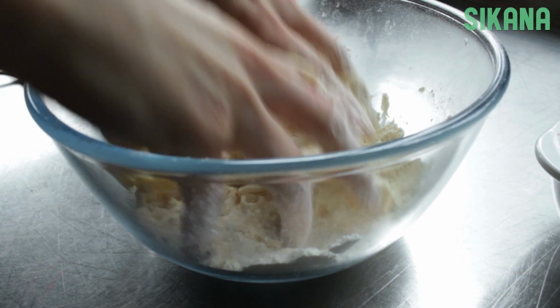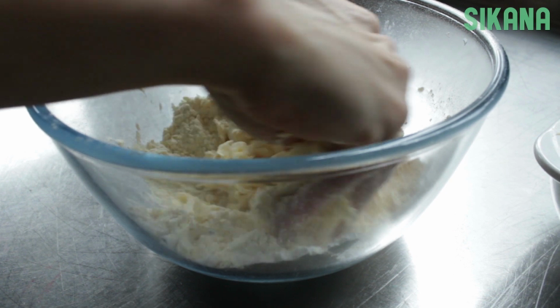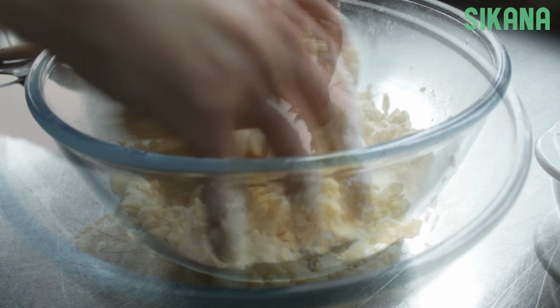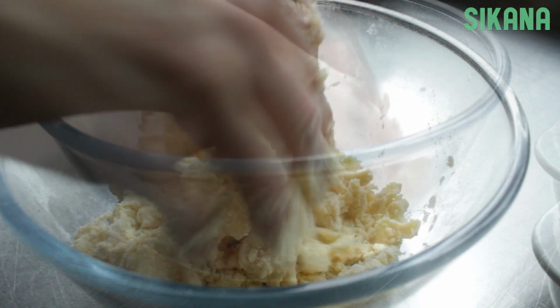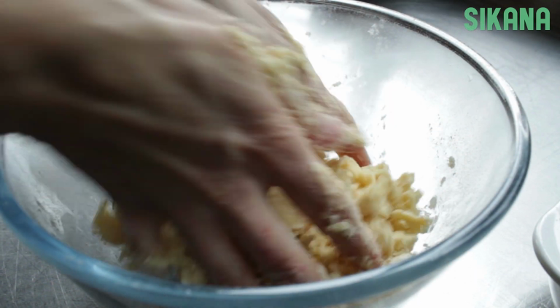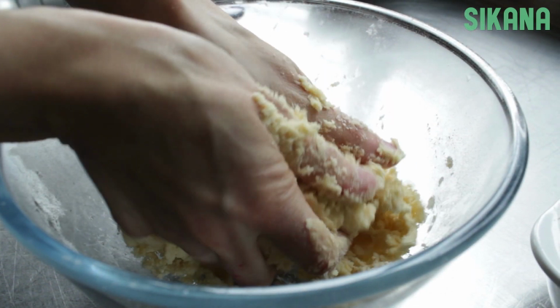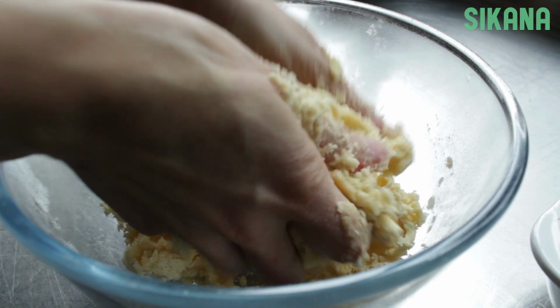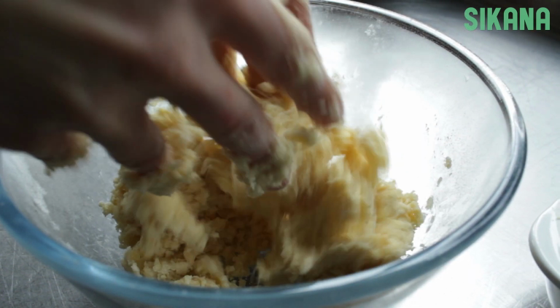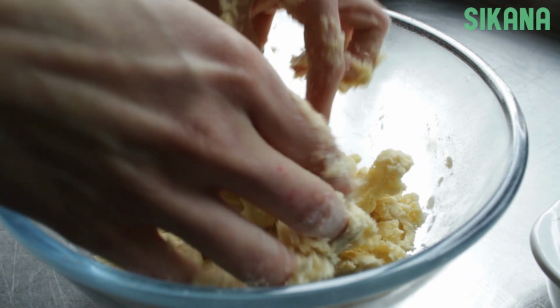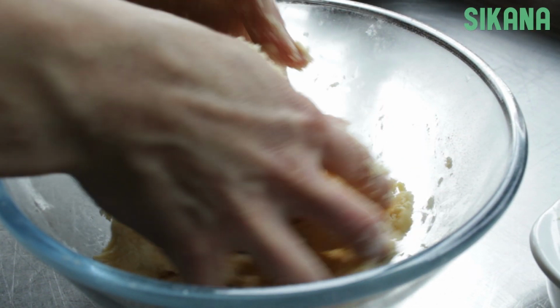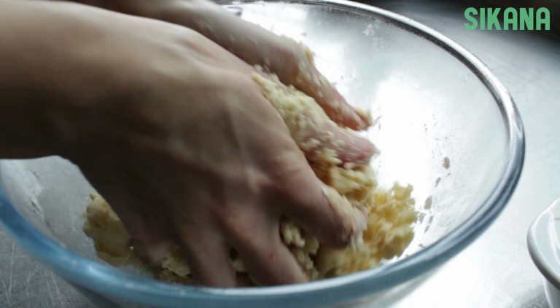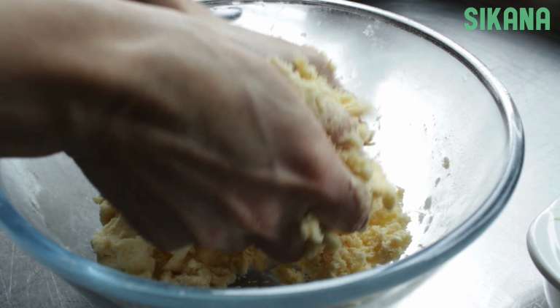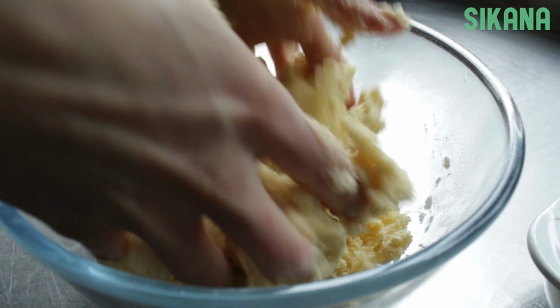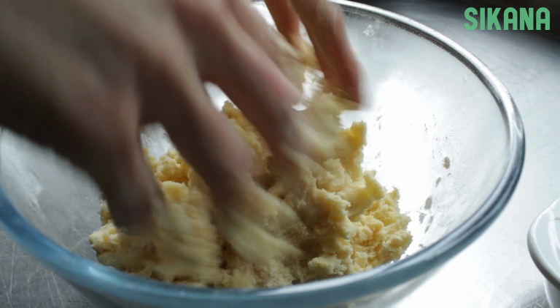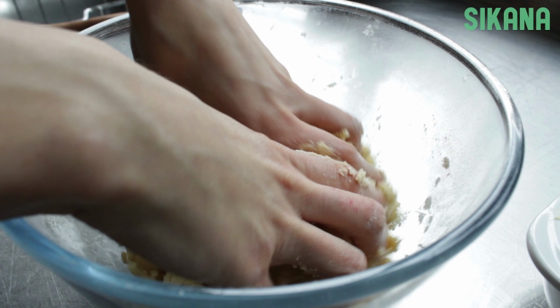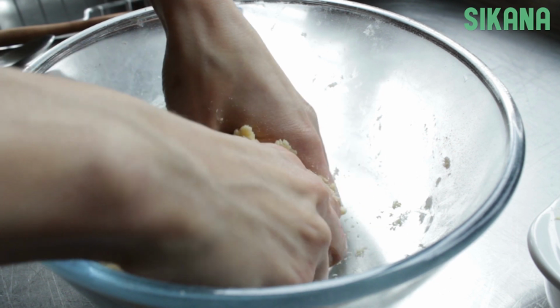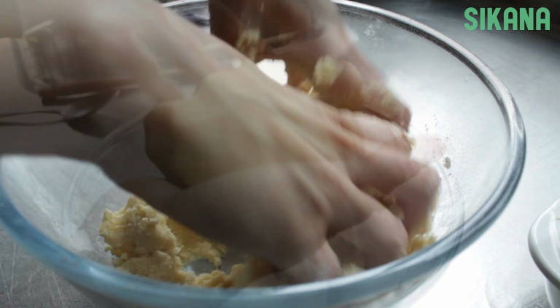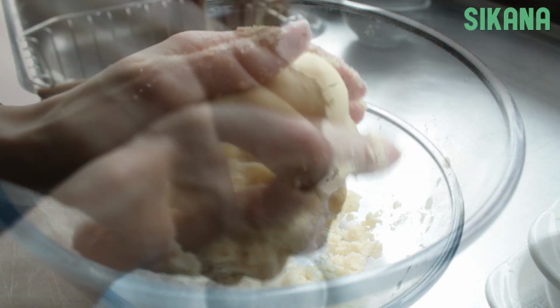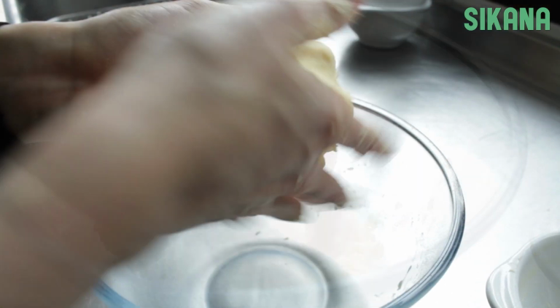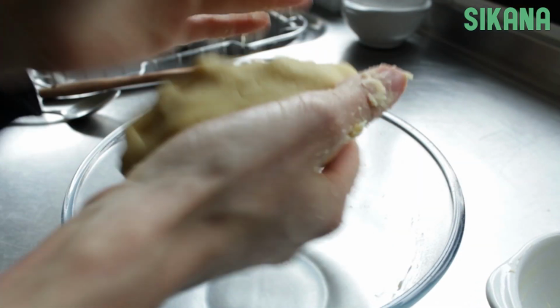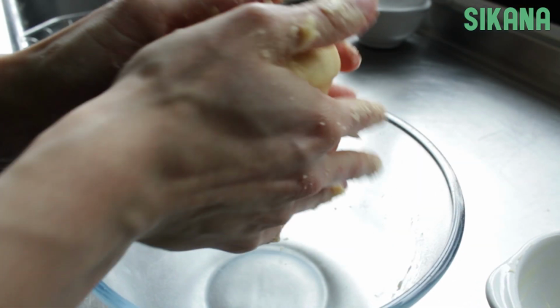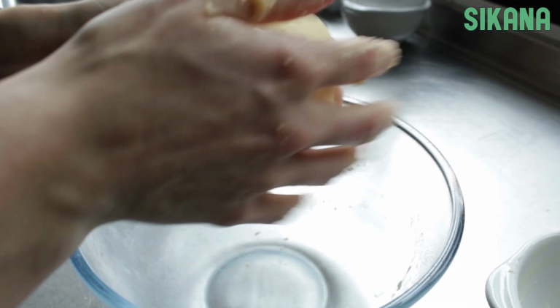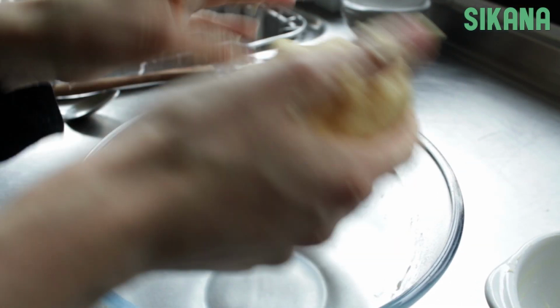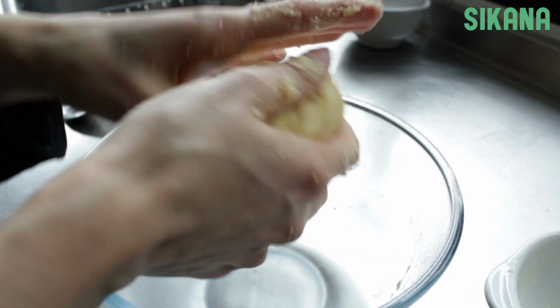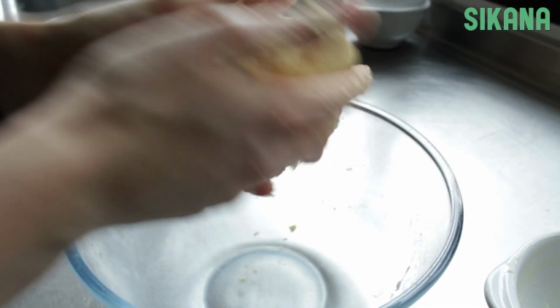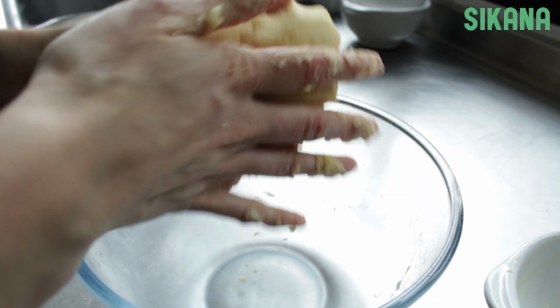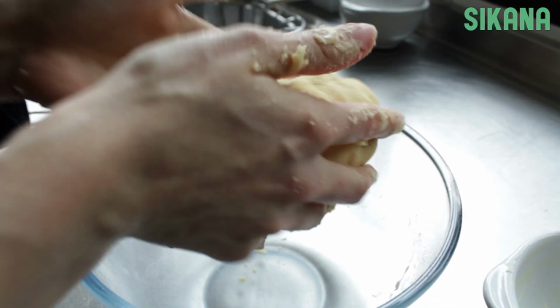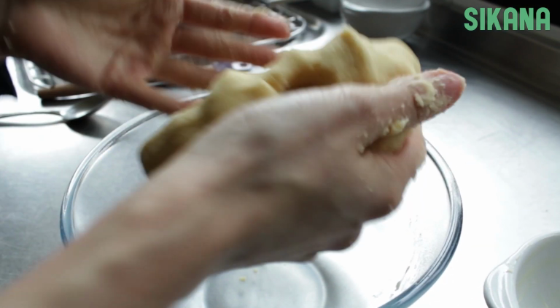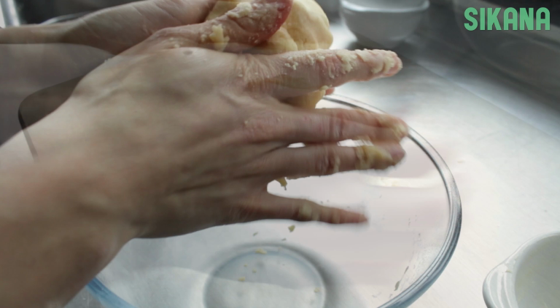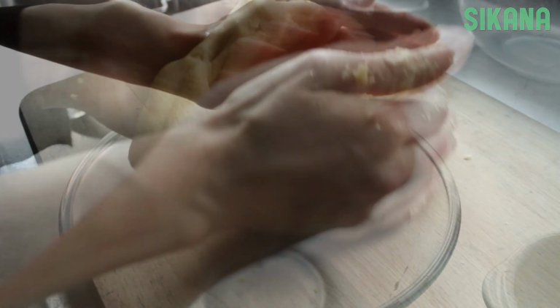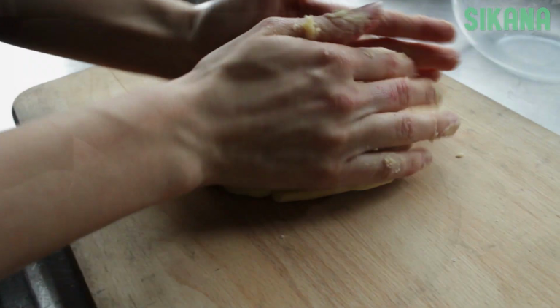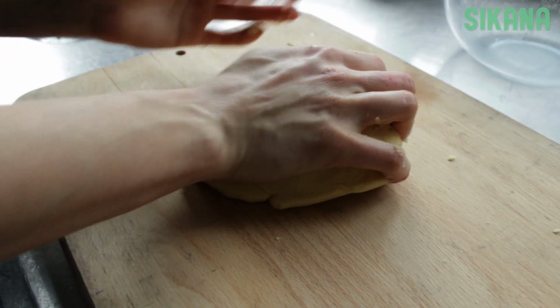If your dough is too dry, you can add a tablespoon of milk. Mix until you get the dough of this consistency.